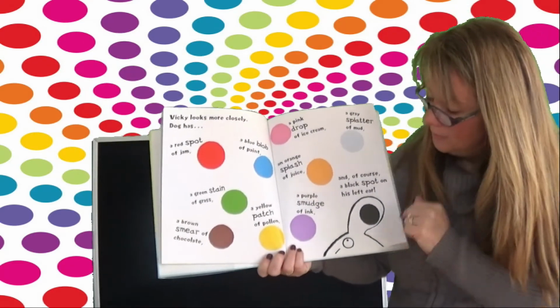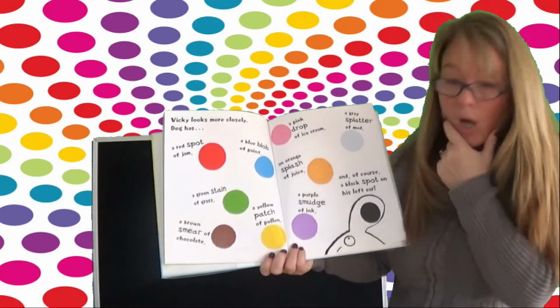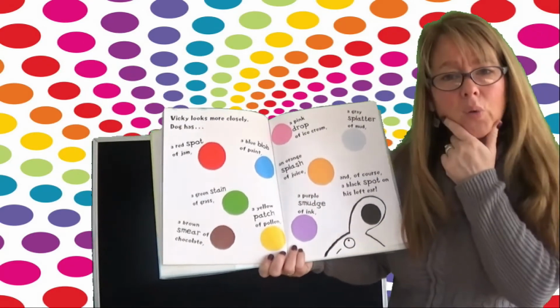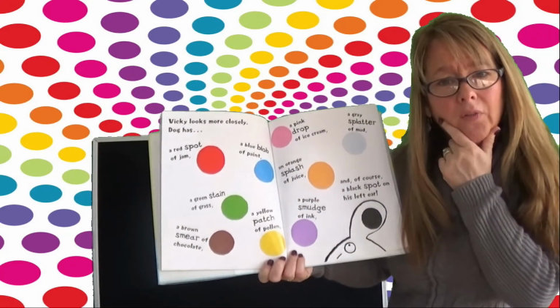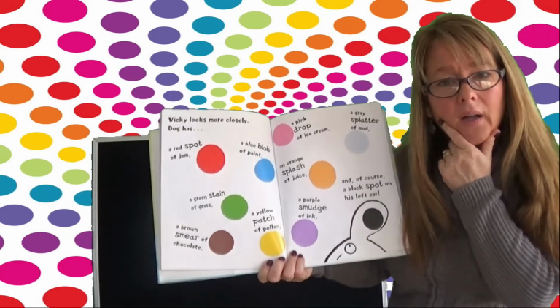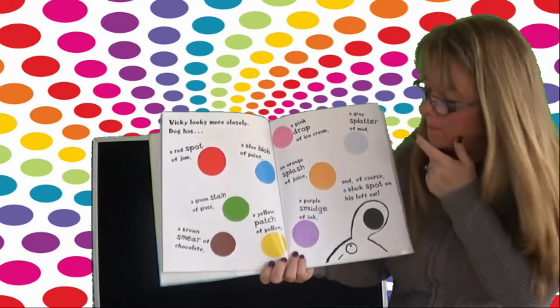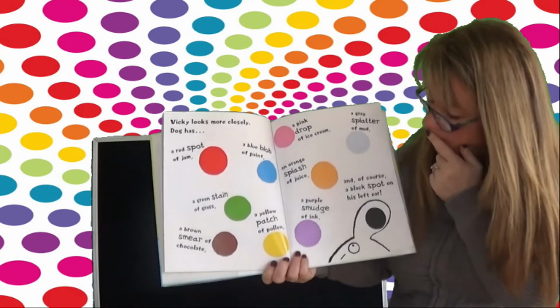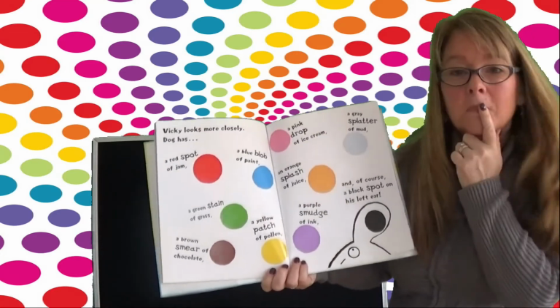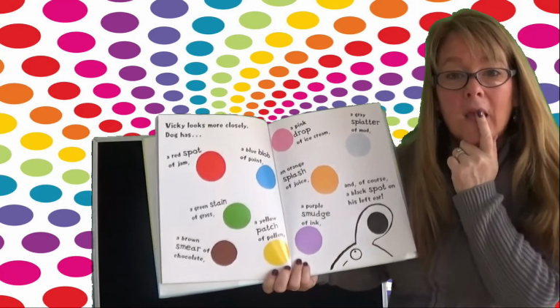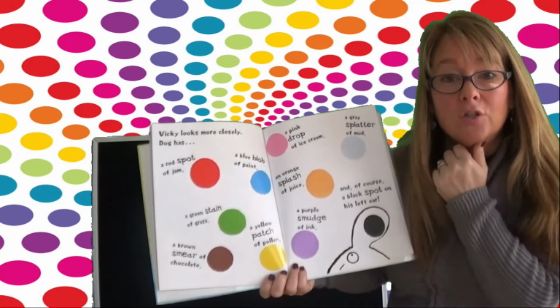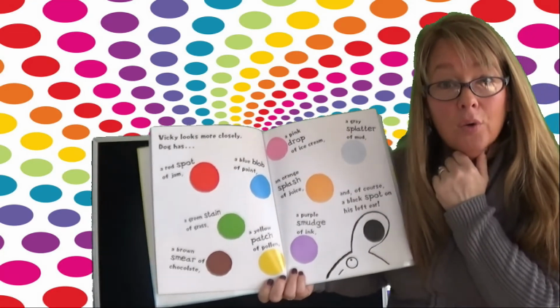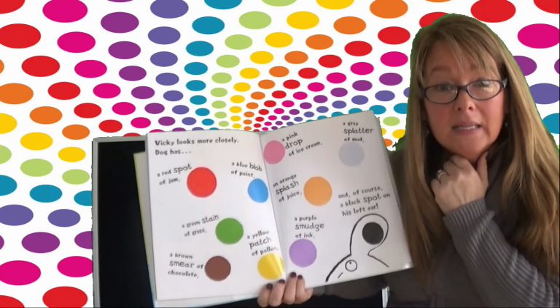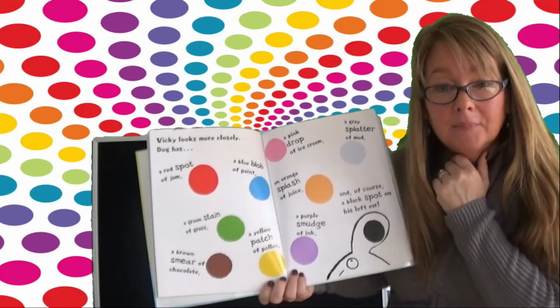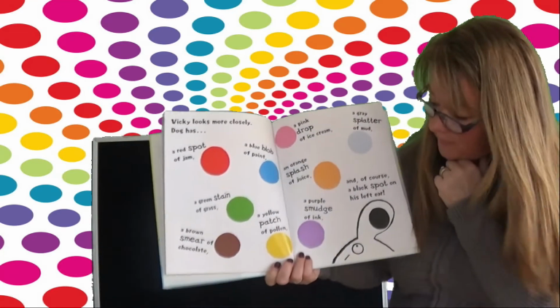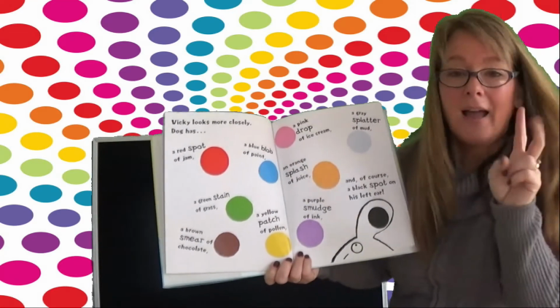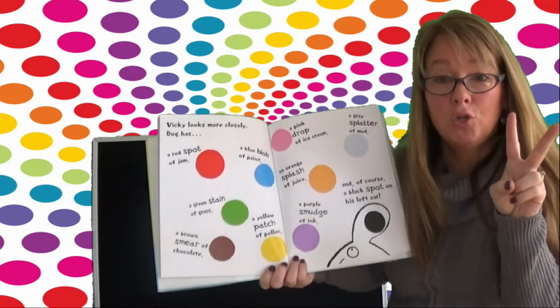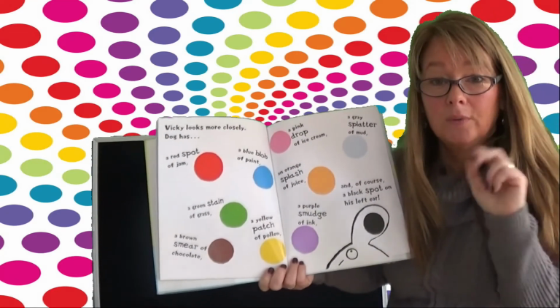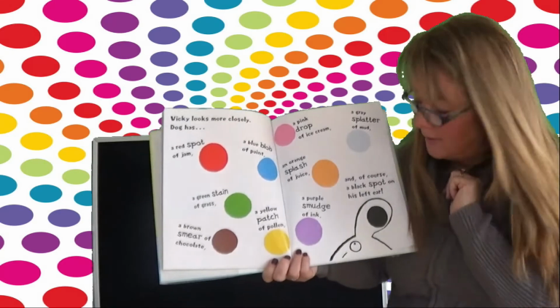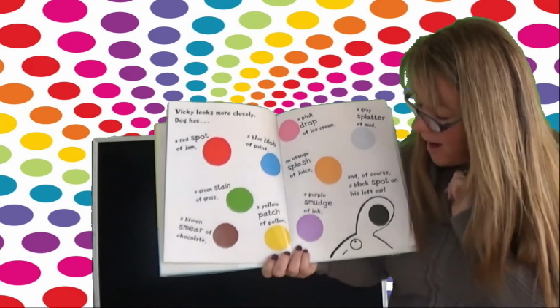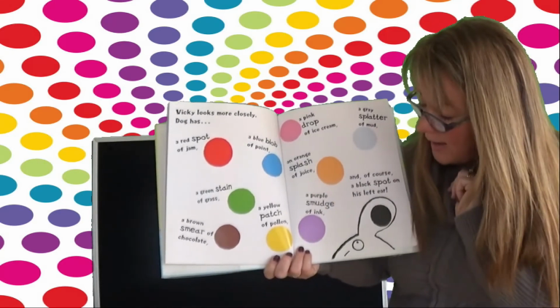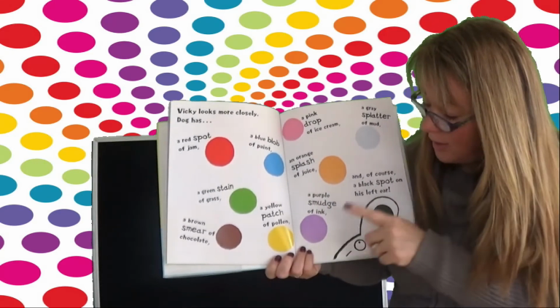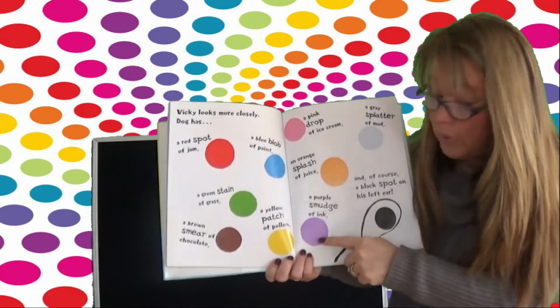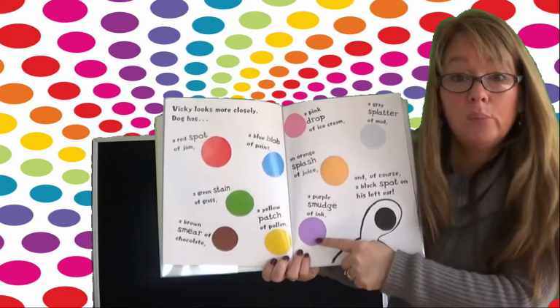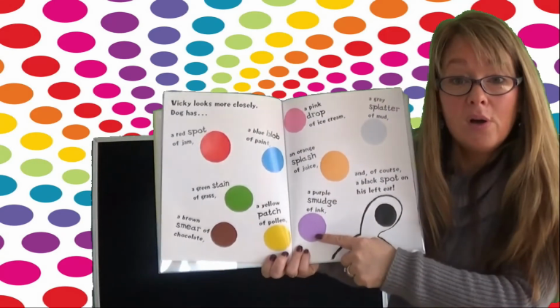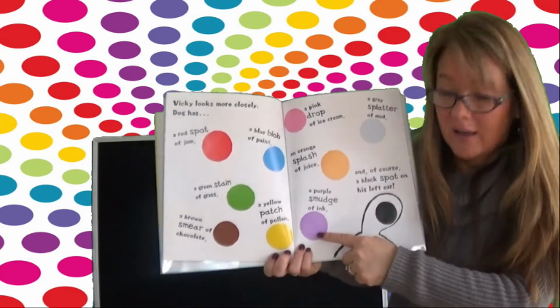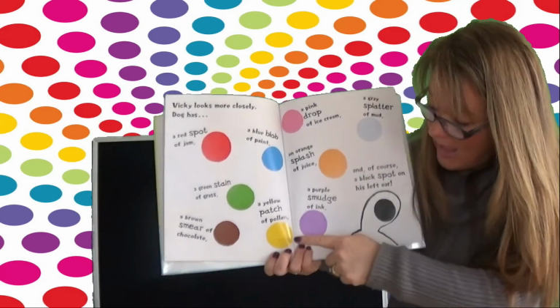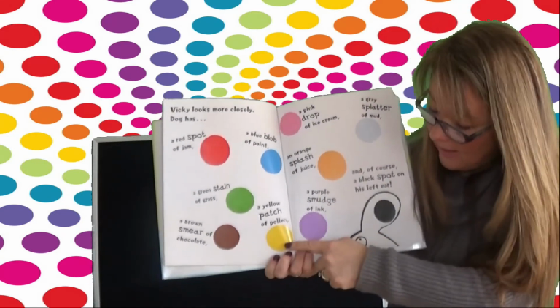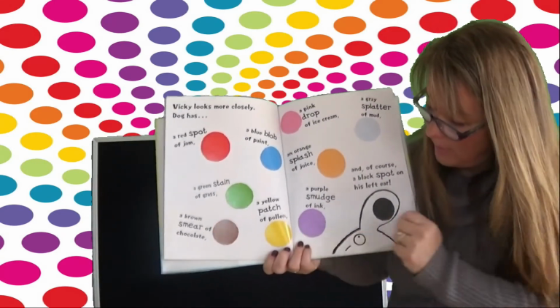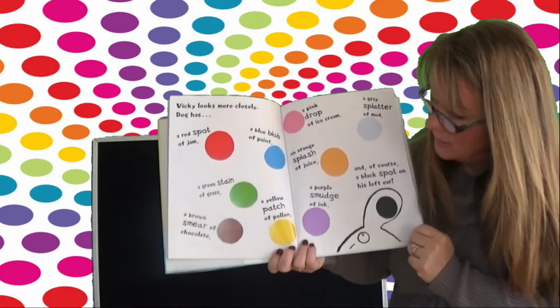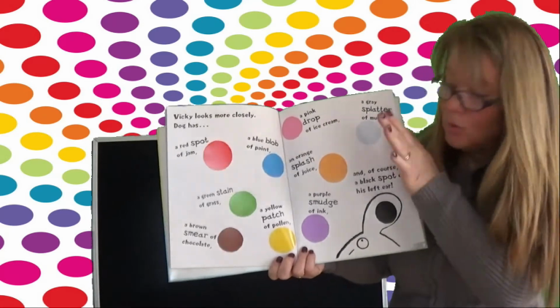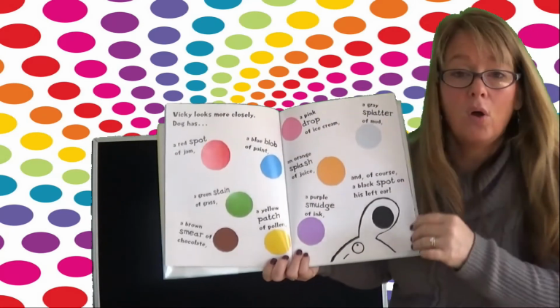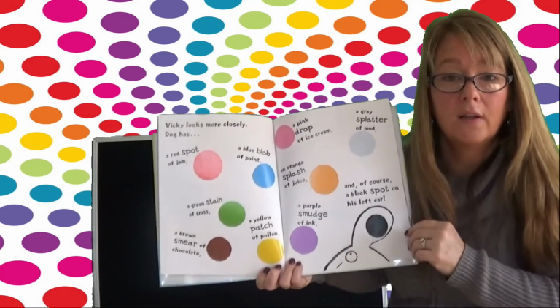Which one is your favorite color? Do you want to know what mine is? I have two — I love purple and yellow the best, but I do love all of the colors.